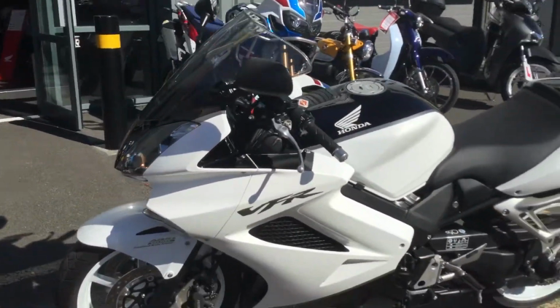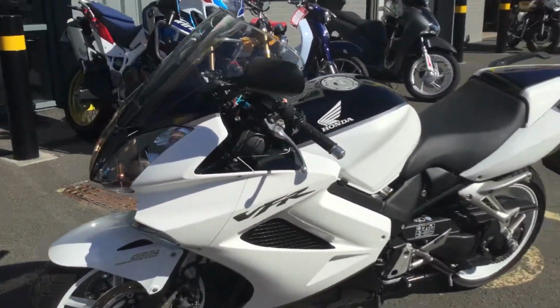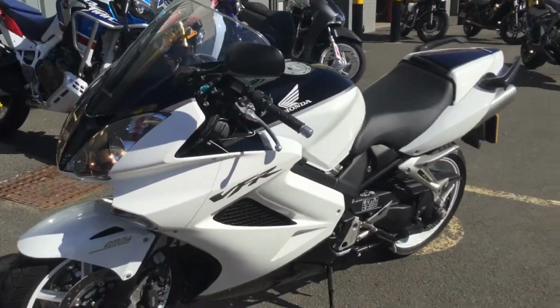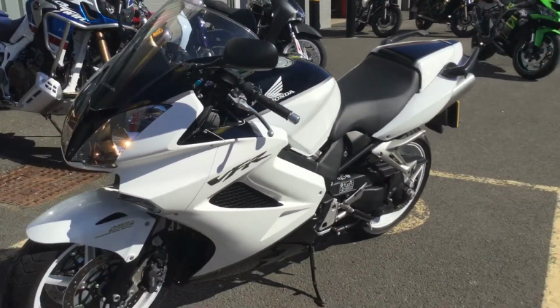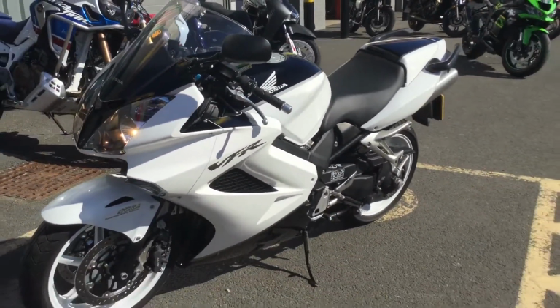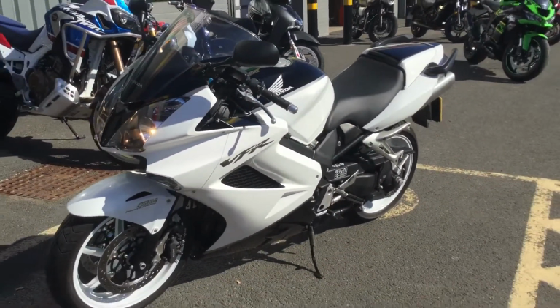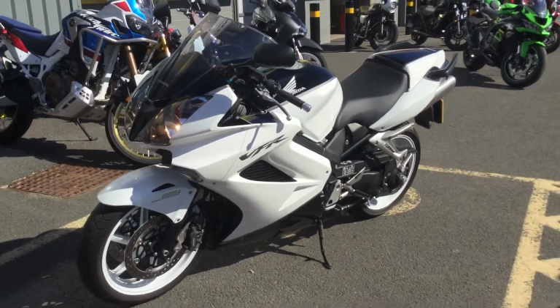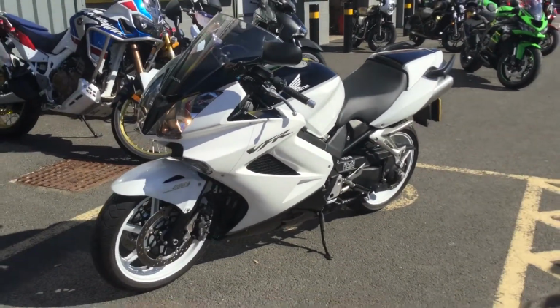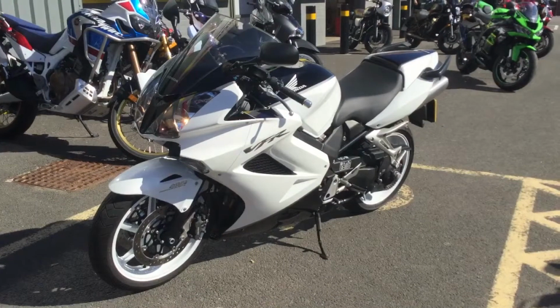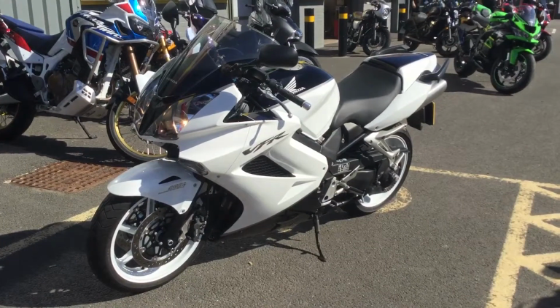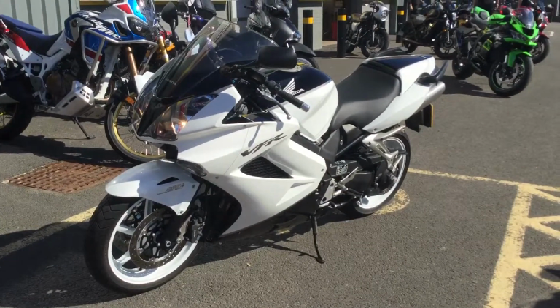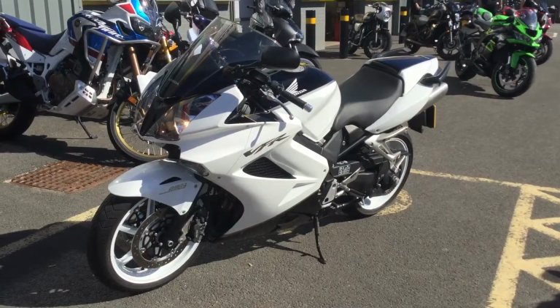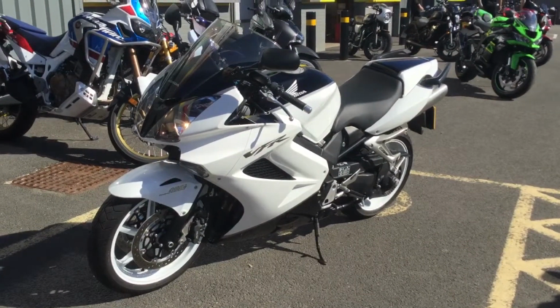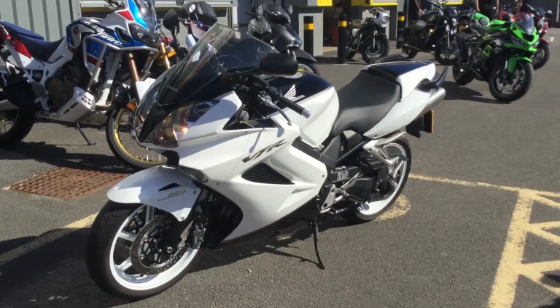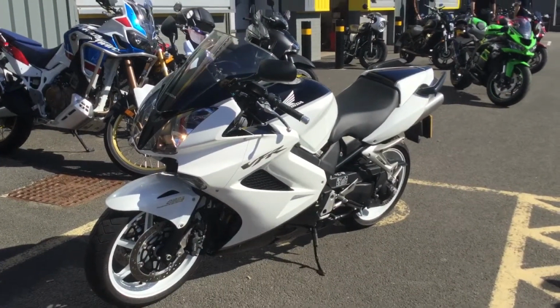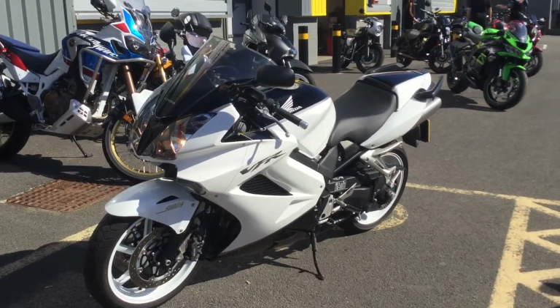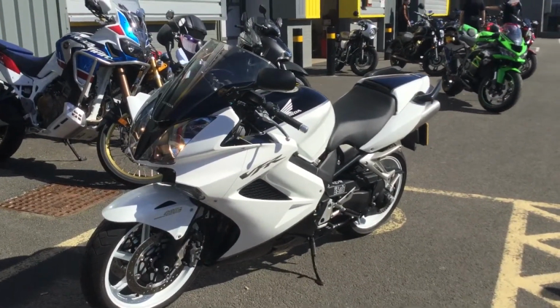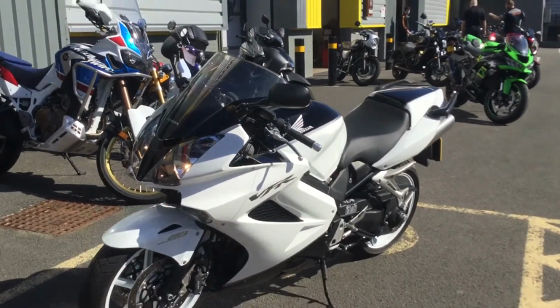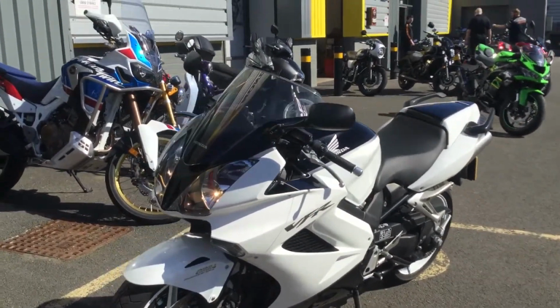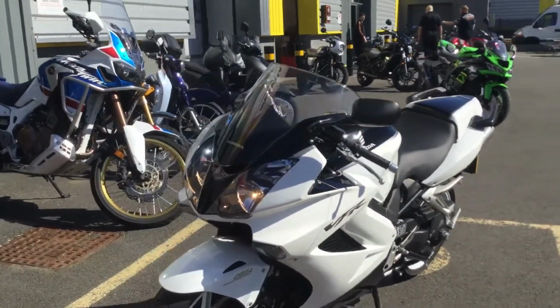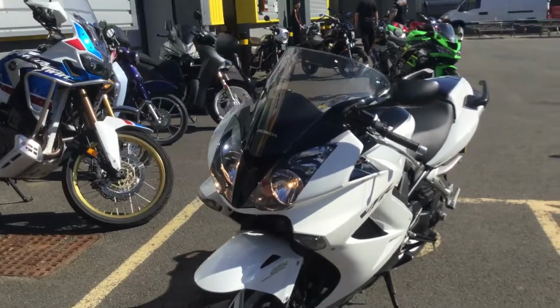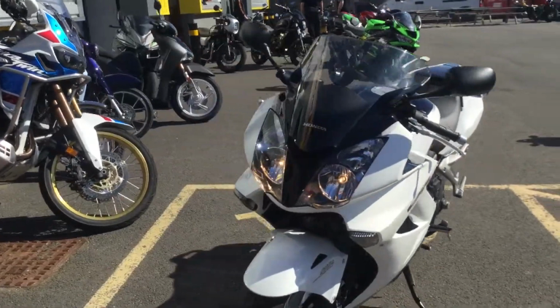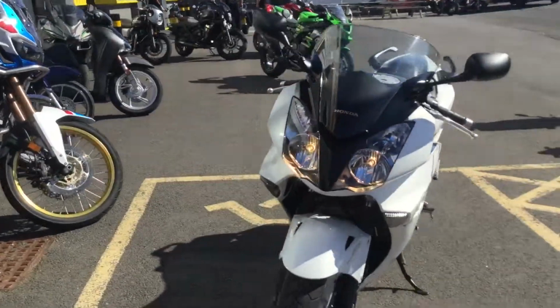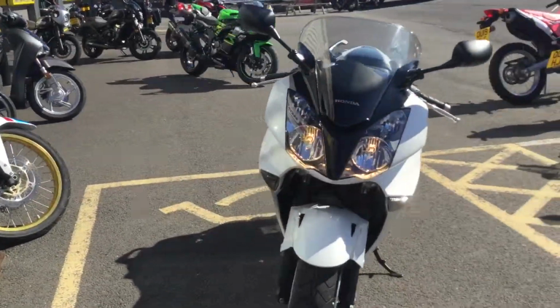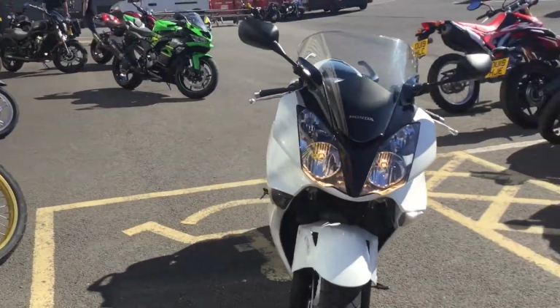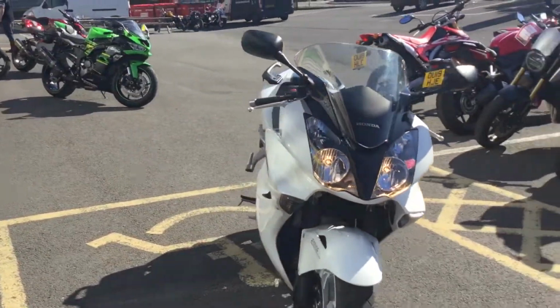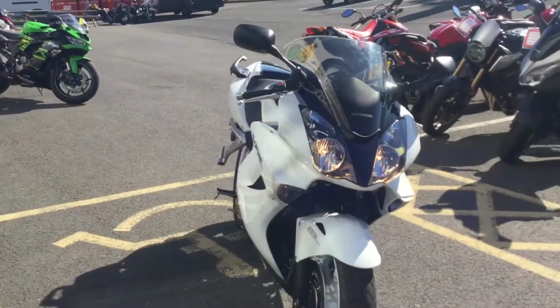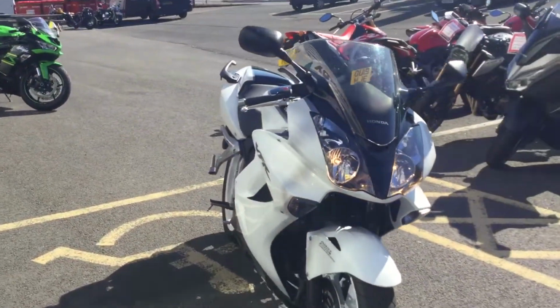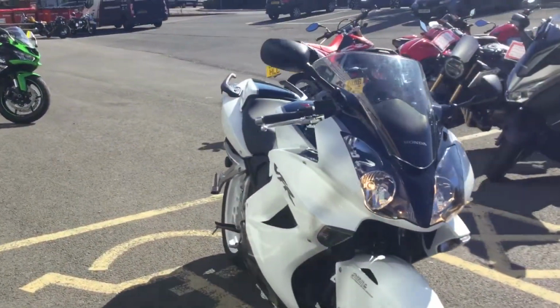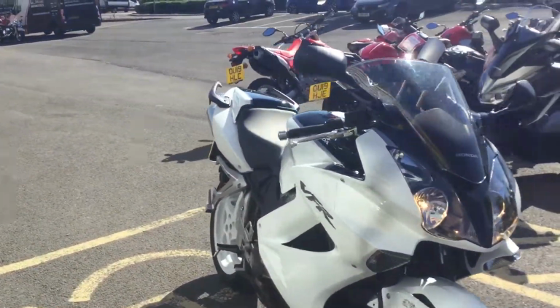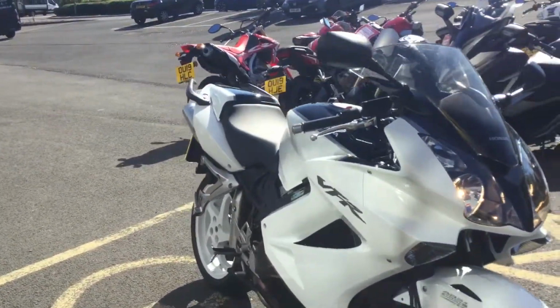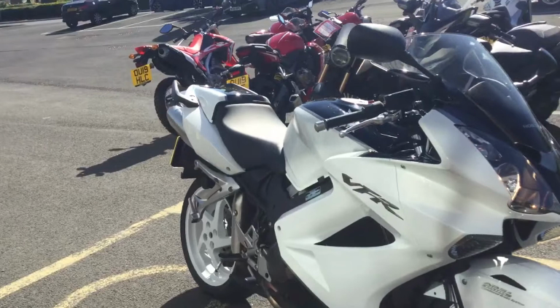We supply a three-month warranty free of charge, and we do have the option of extended warranty packages should you be interested. We can also offer competitive finance on the bike, and we'll accept part exchange on this bike as well. So I don't expect this bike to be here very long at all — it's really nice.